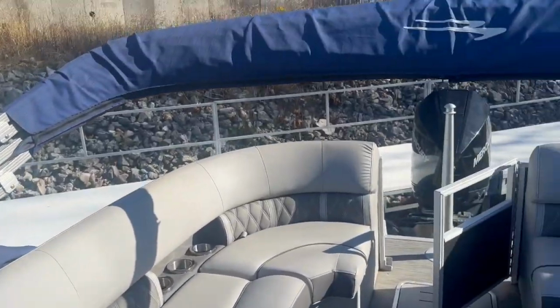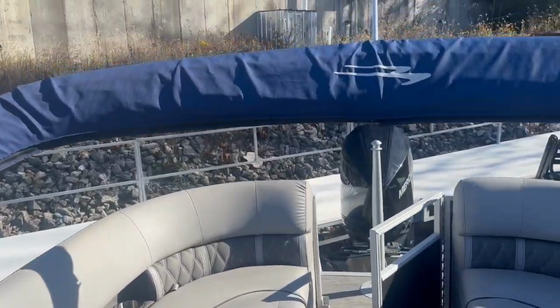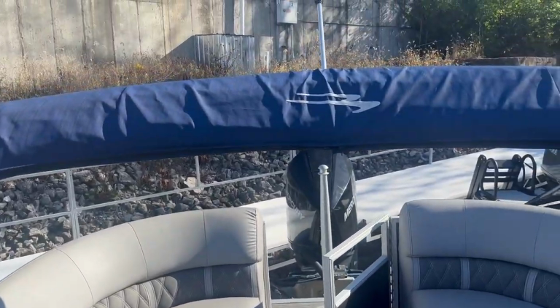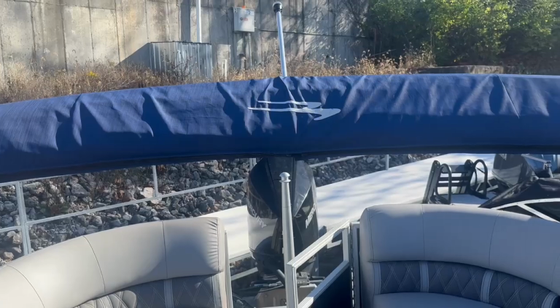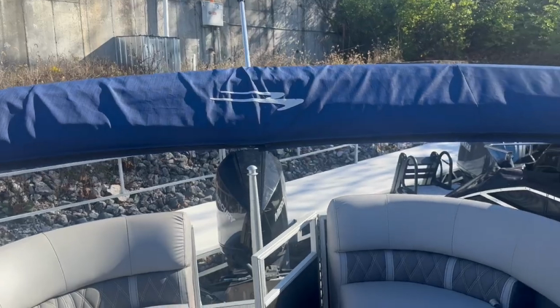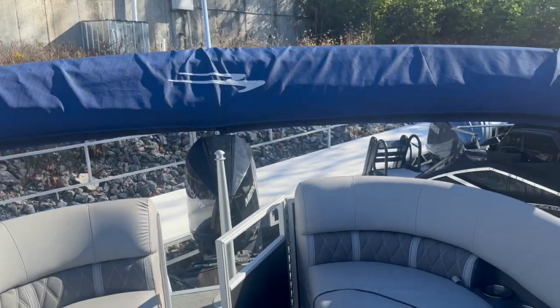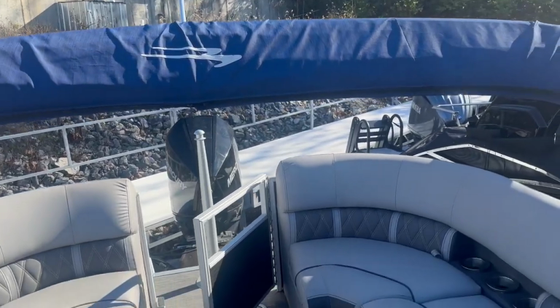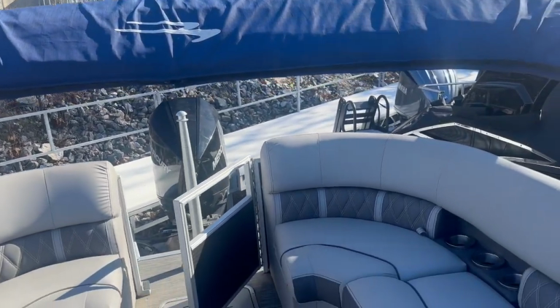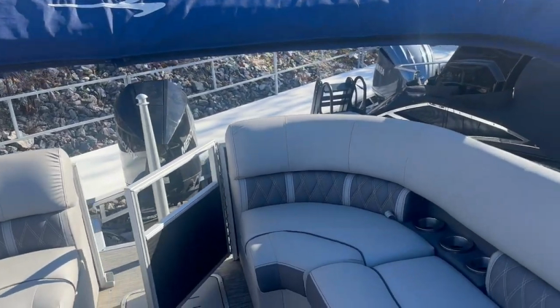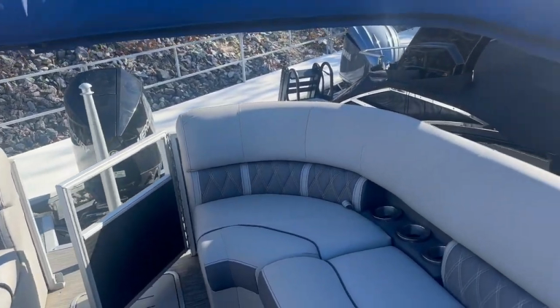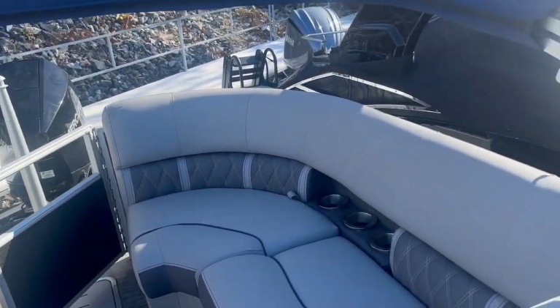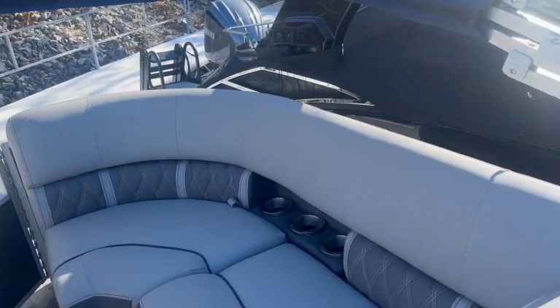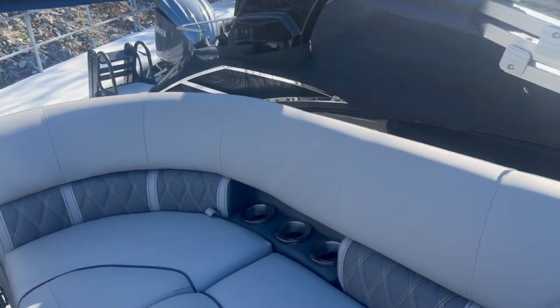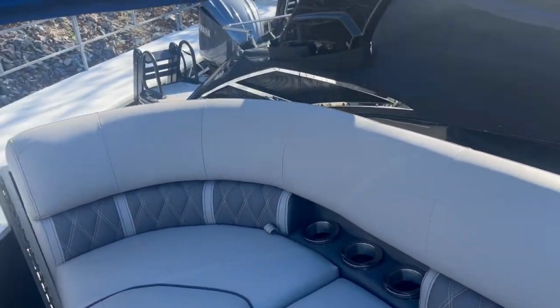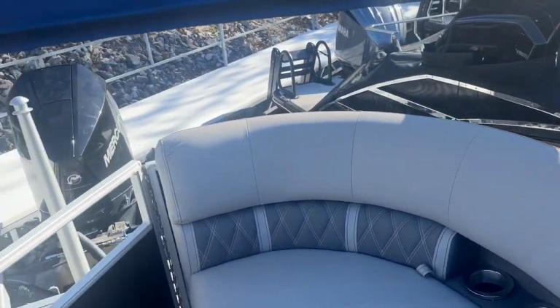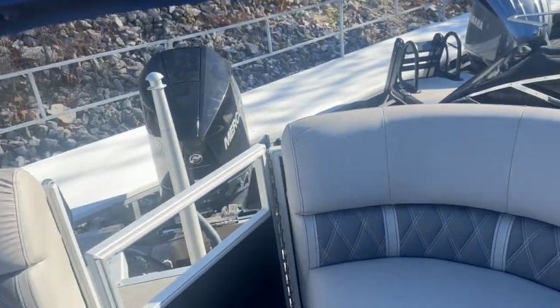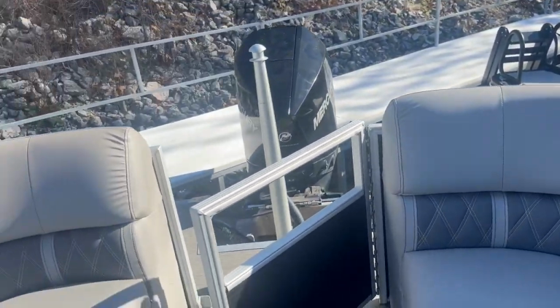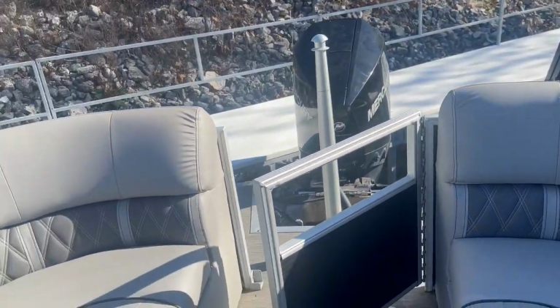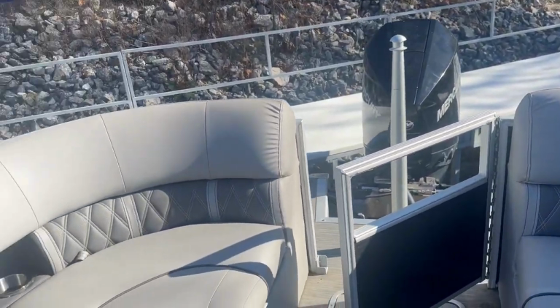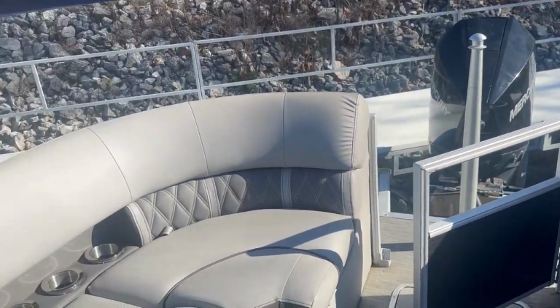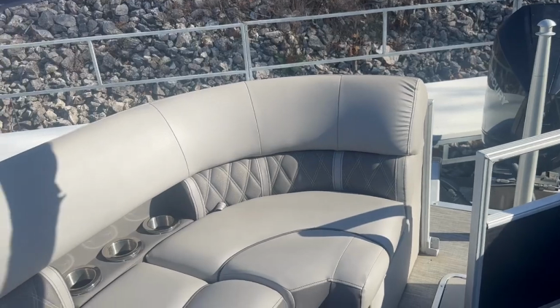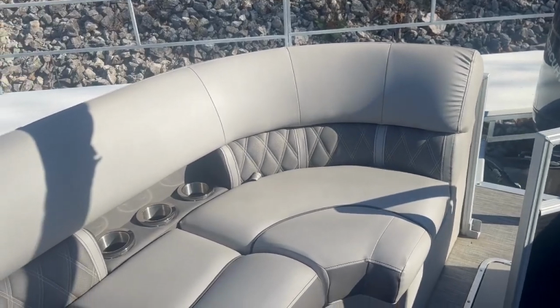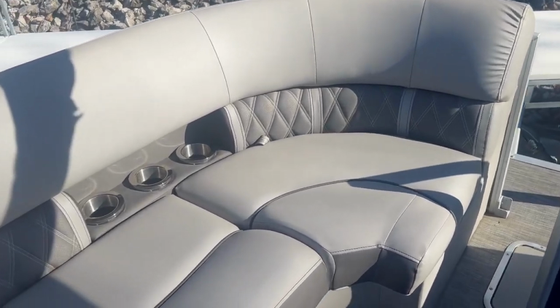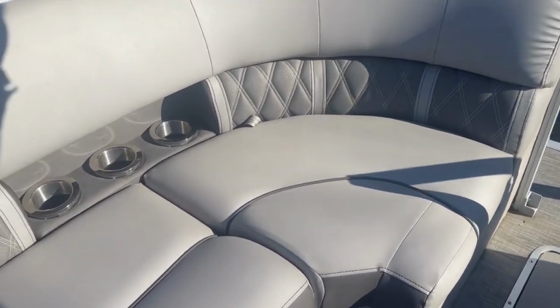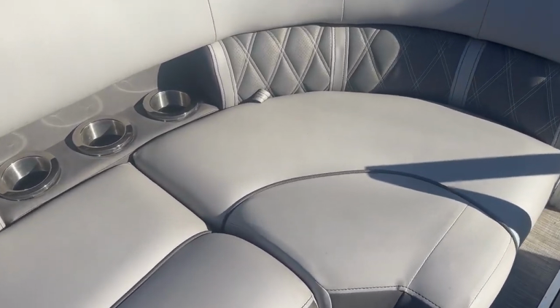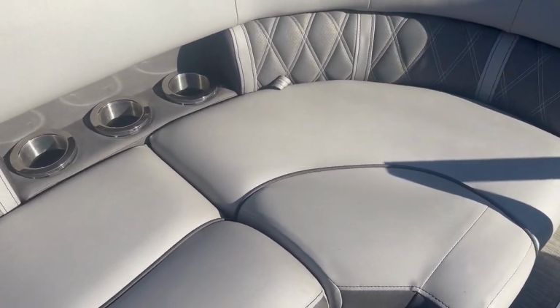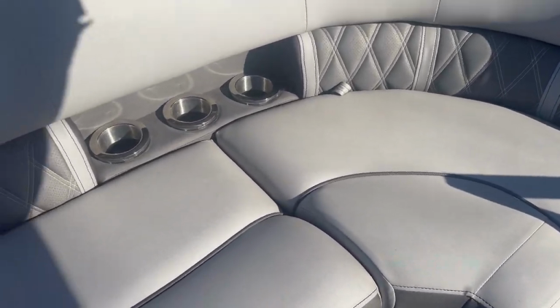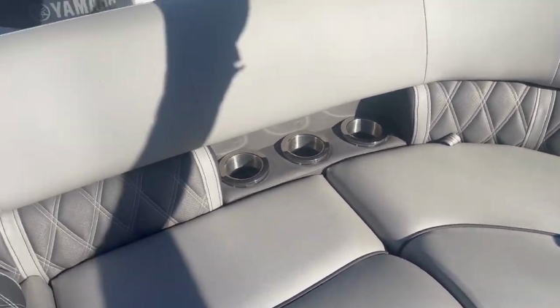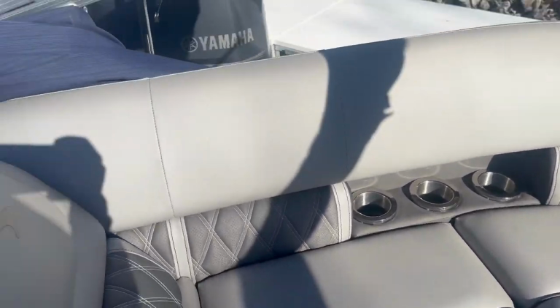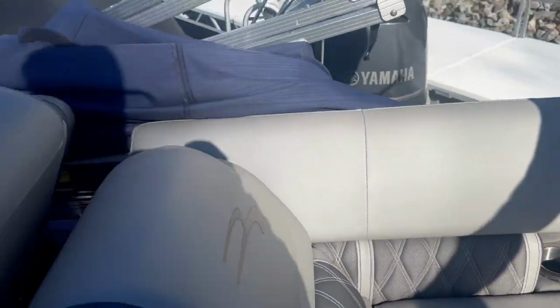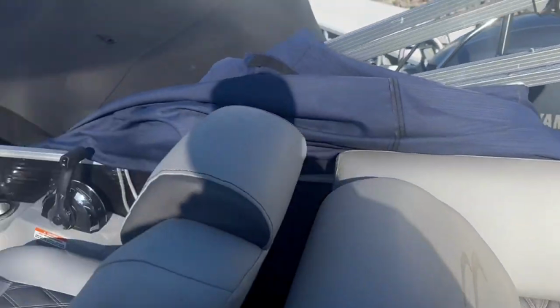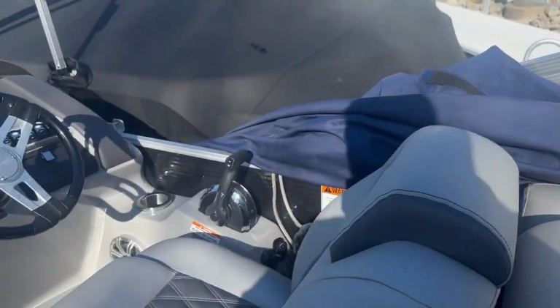Got the Bimini as well. It's a 16 passenger boat, ski pylon in the back, battery switch underneath here, storage throughout everywhere.